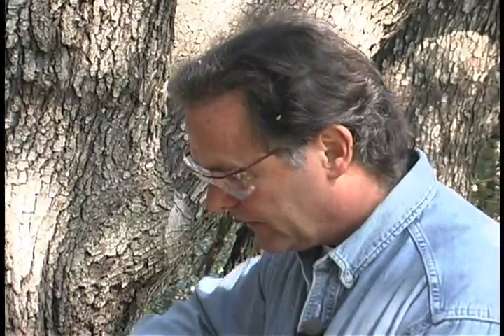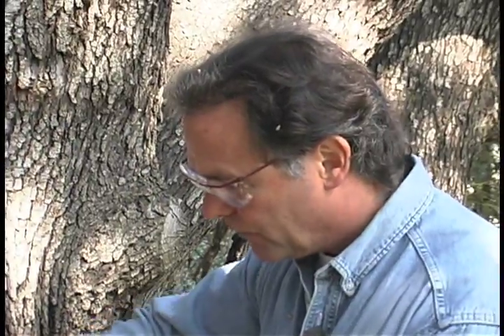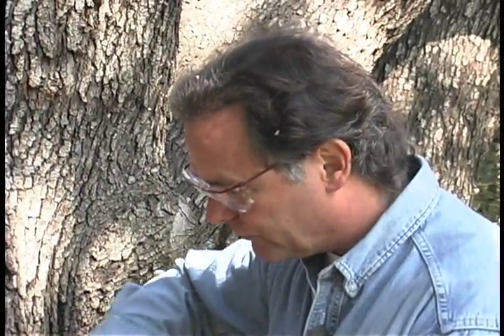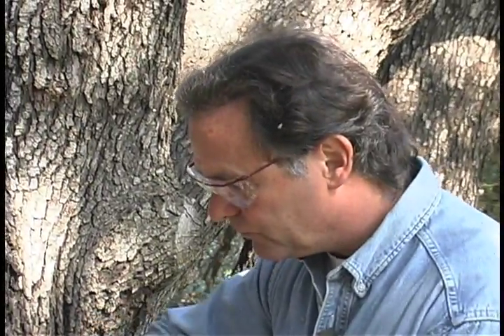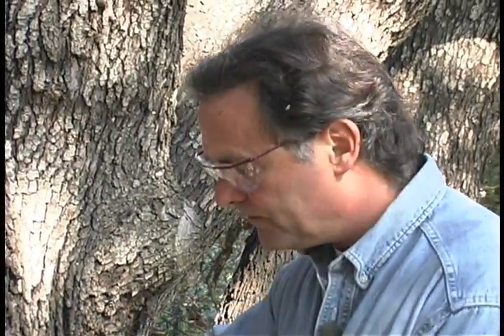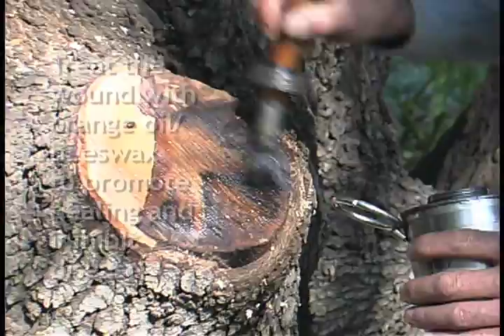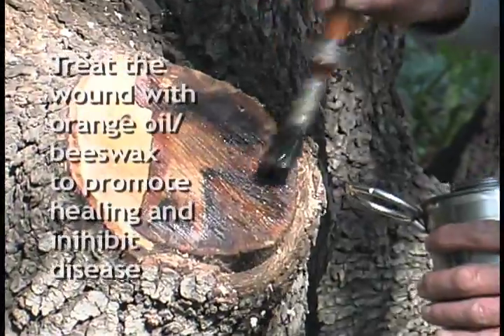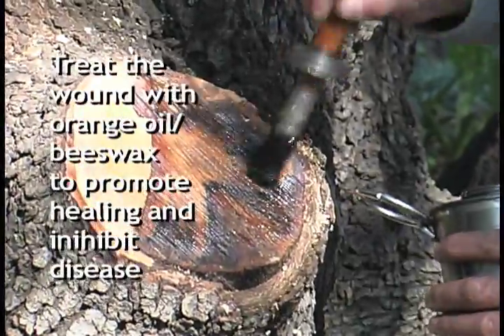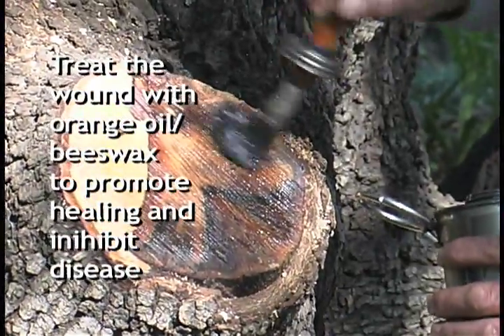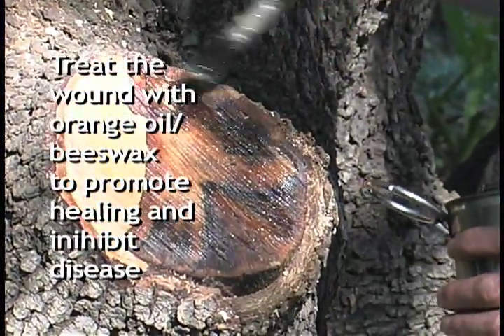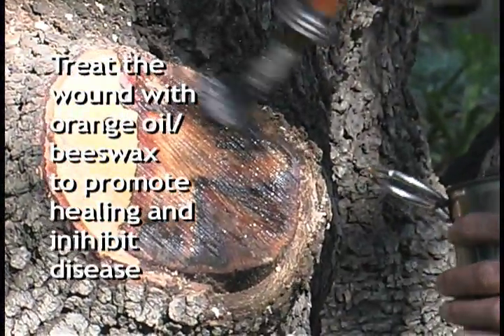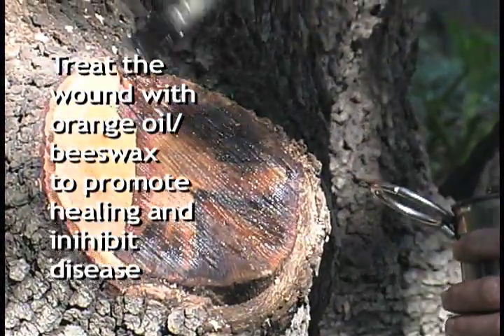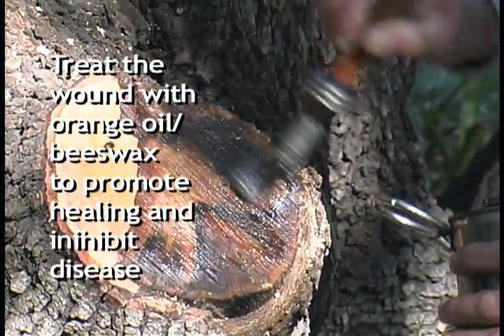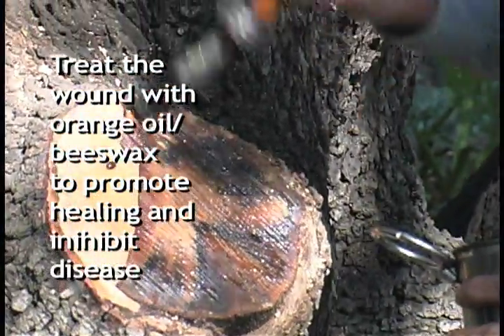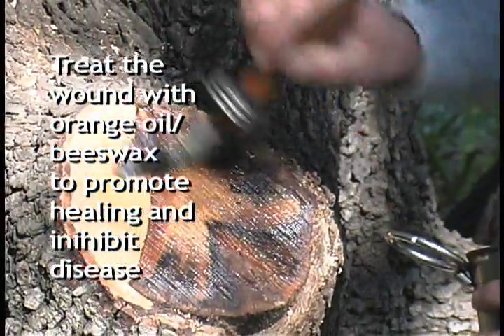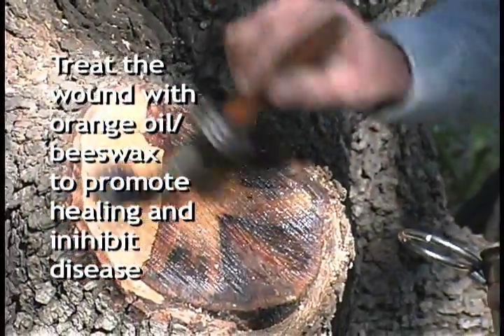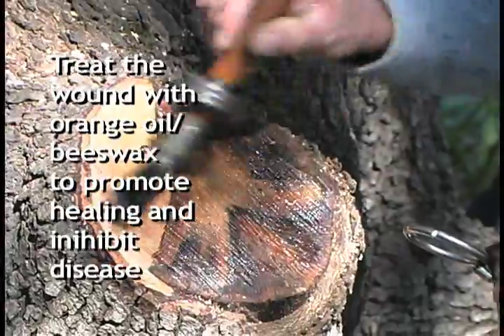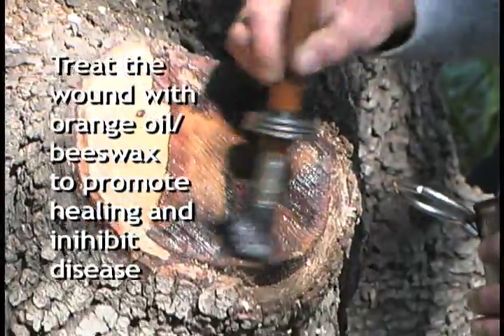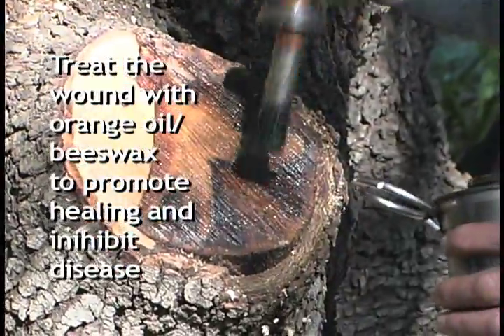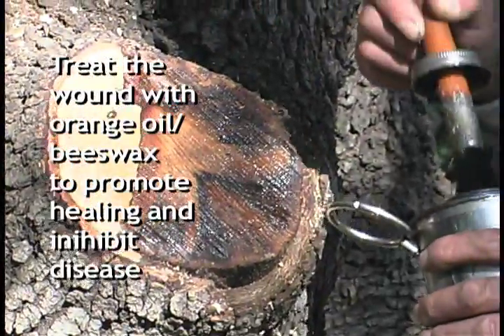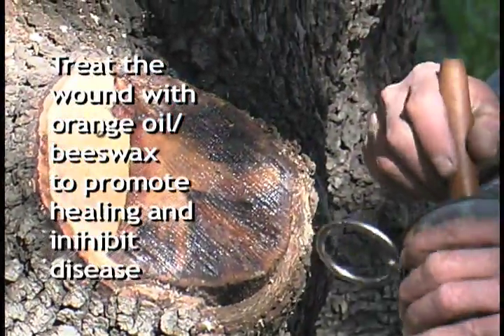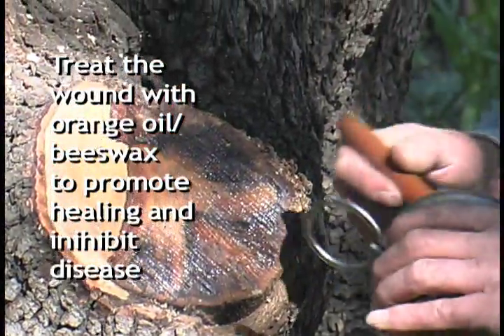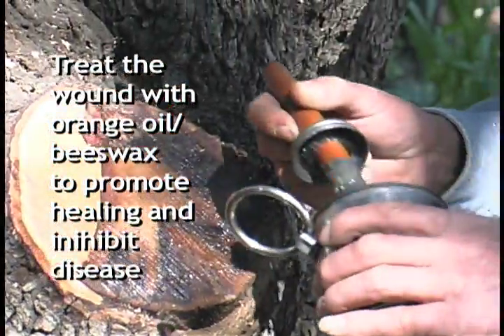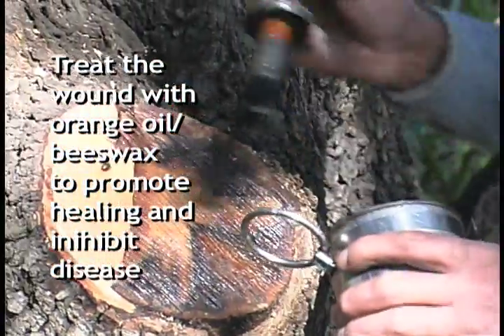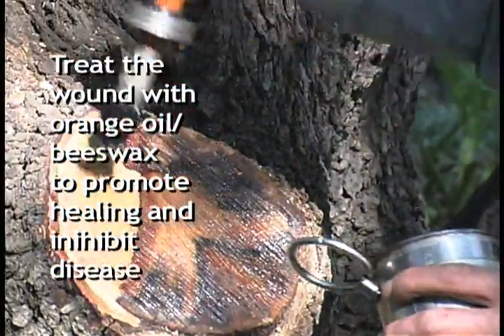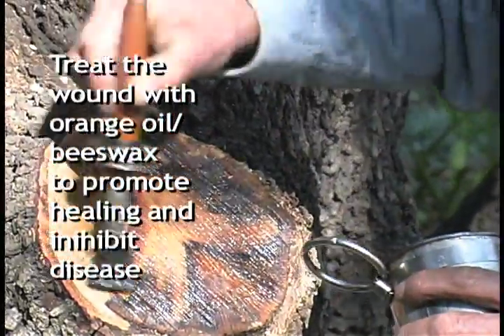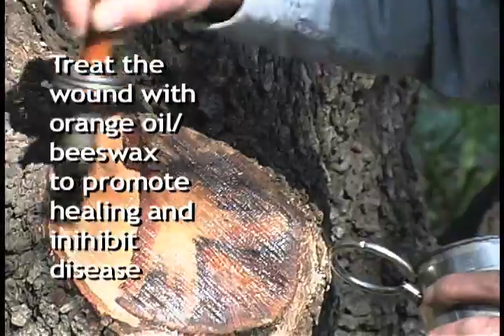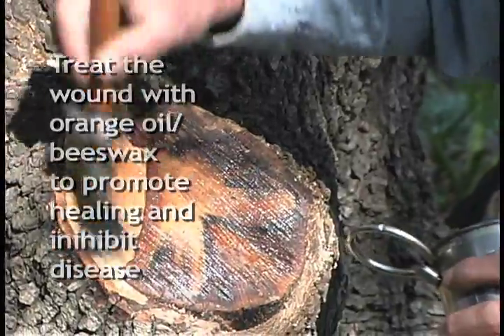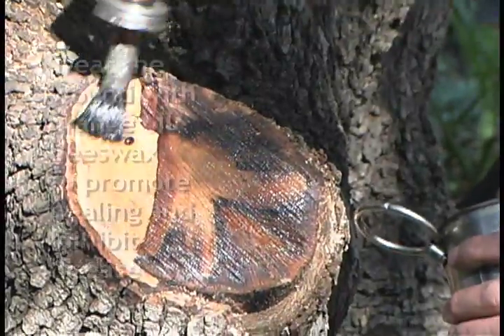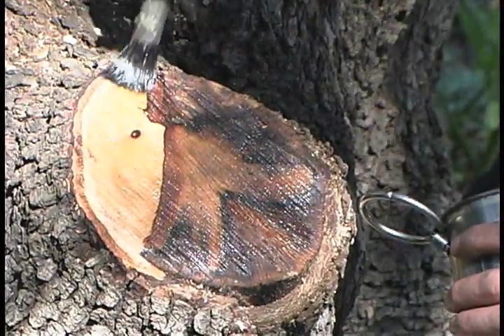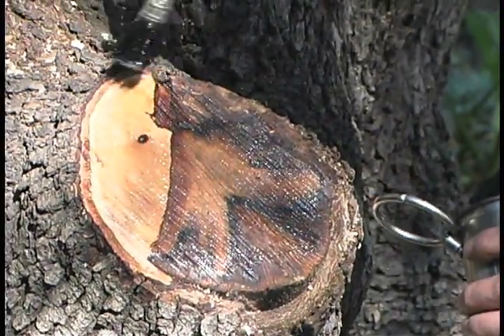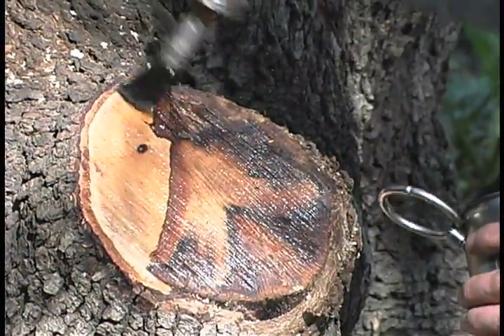So we're going to treat this wound. This tremendously inhibits the decomposition organisms — molds, funguses, bacteria, termites, carpenter ants, etc. At the same time, it allows the wound to breathe, which is critical to healing.